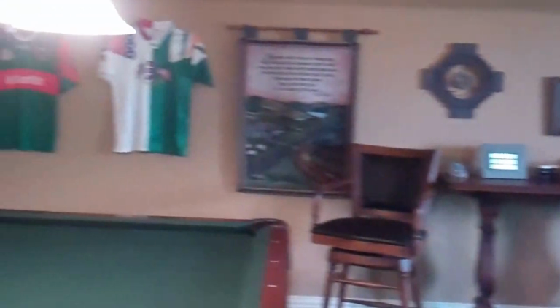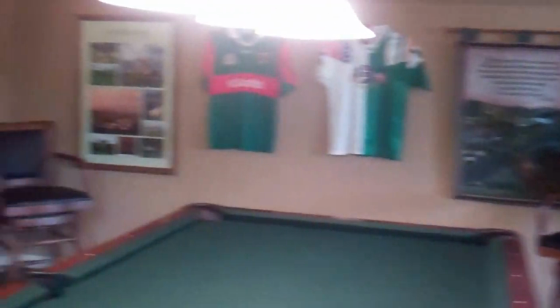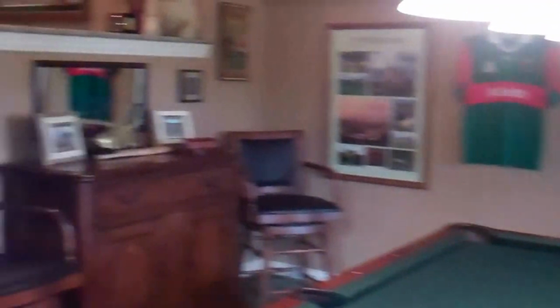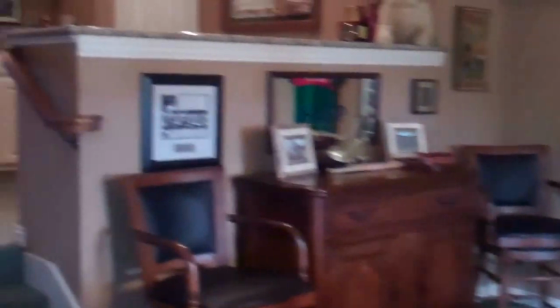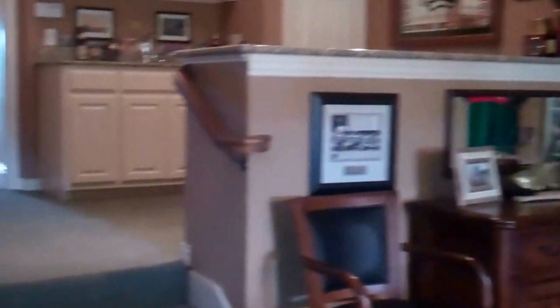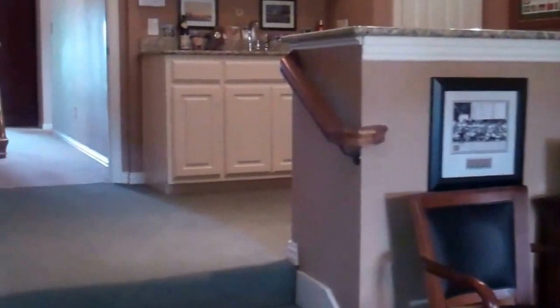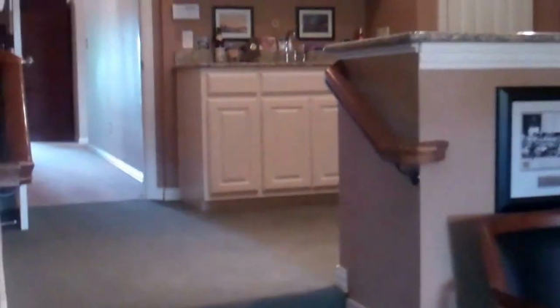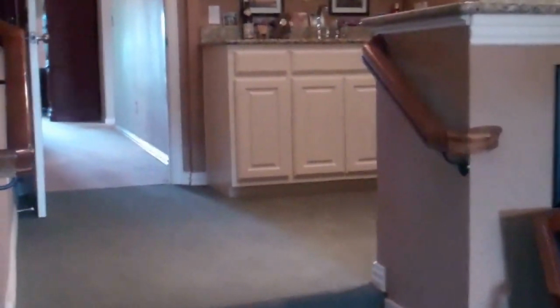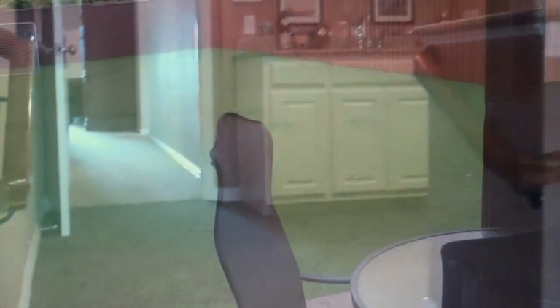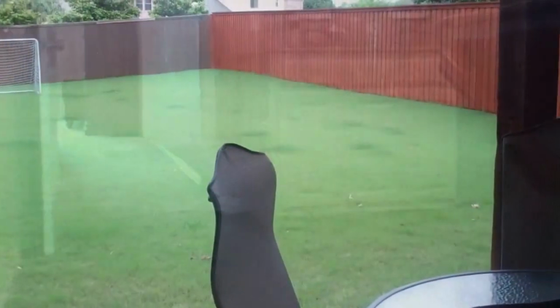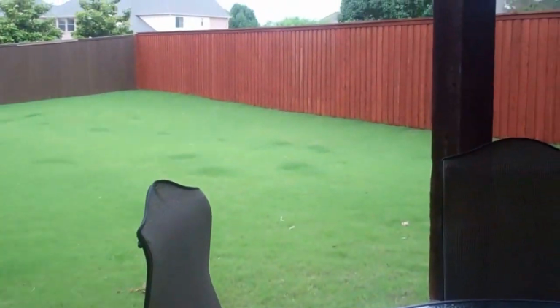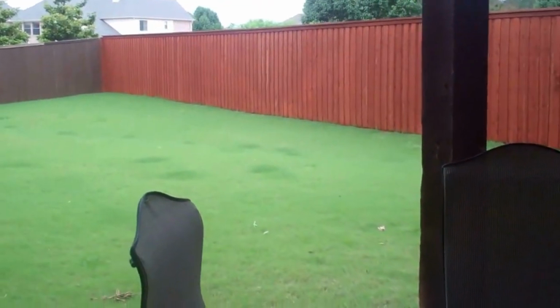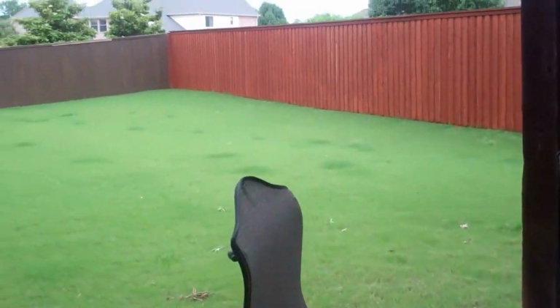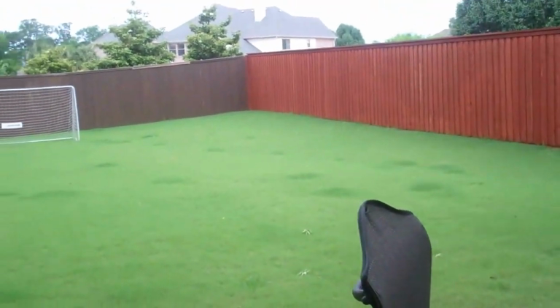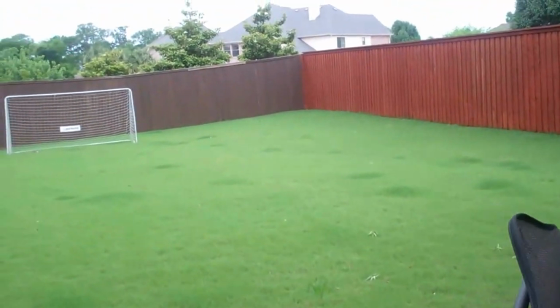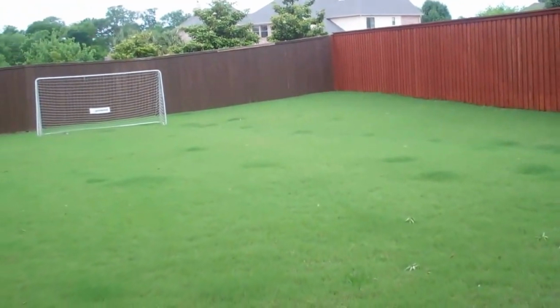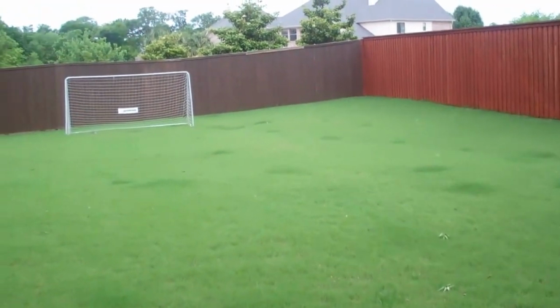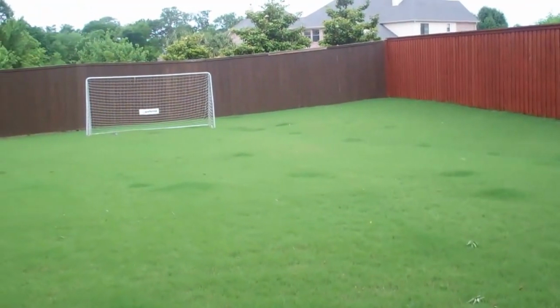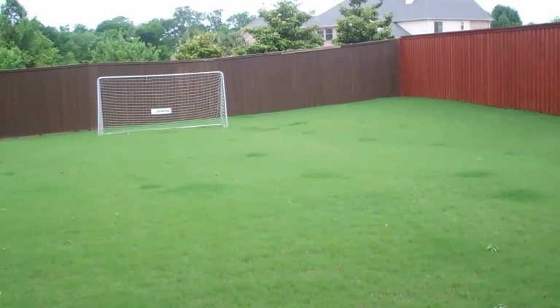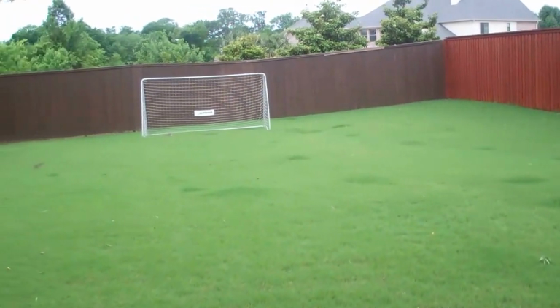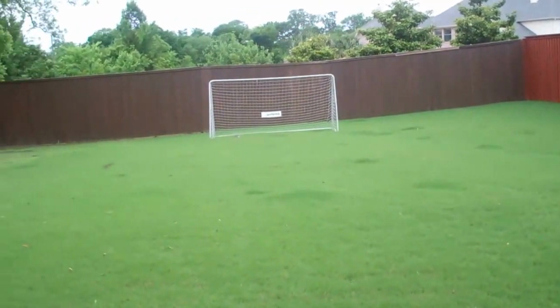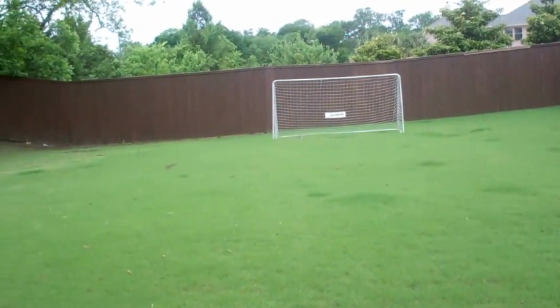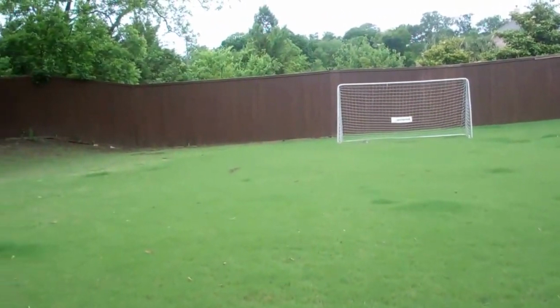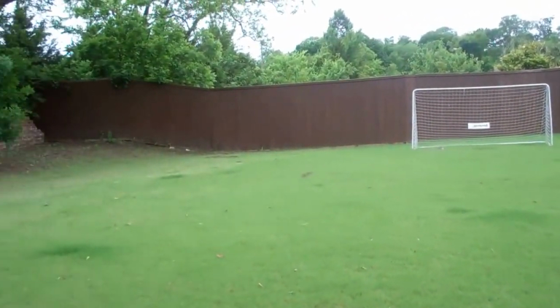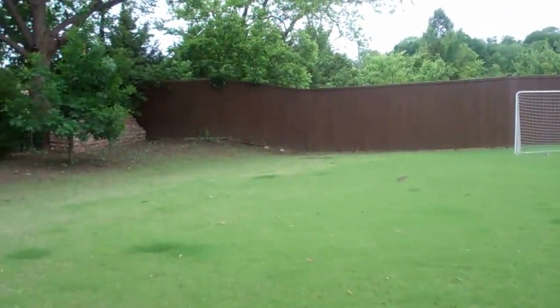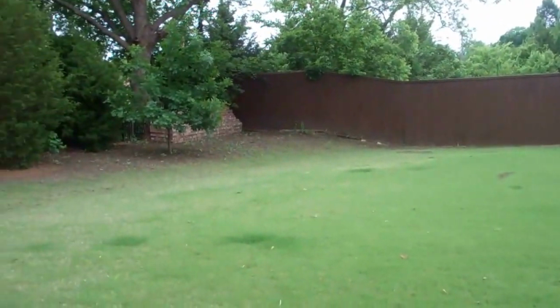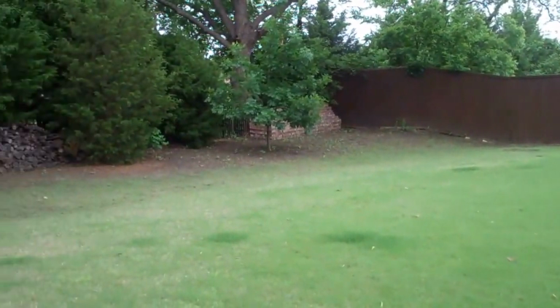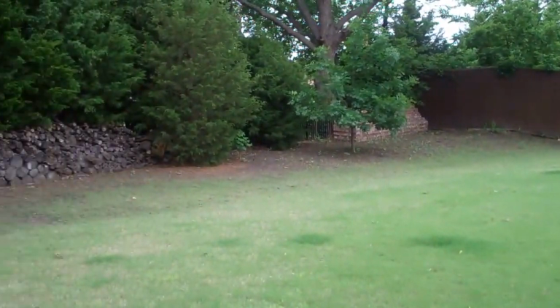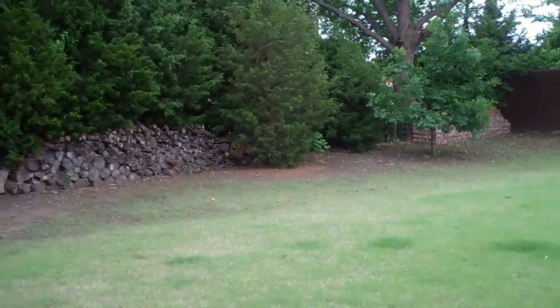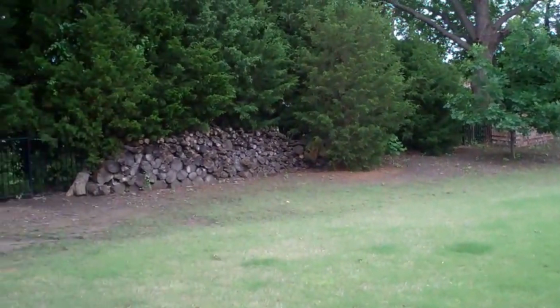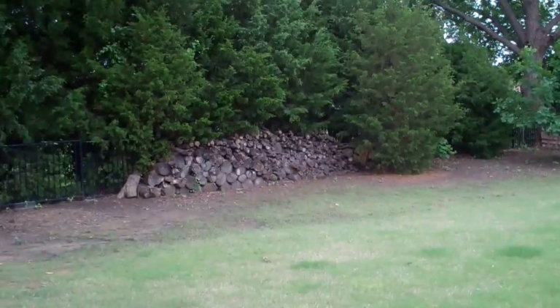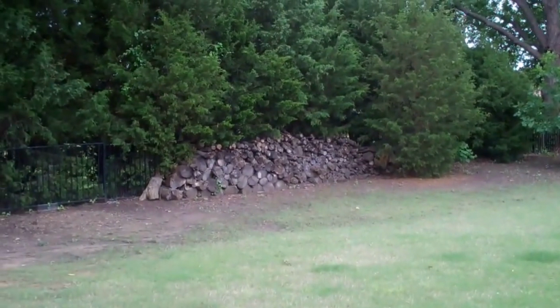So now we're in the backyard at 700 Mockingbird, and all you can hear are the birds chirping. It's so pretty.